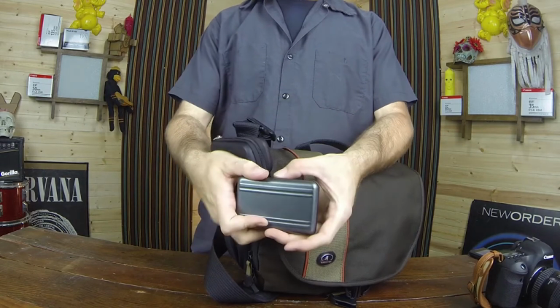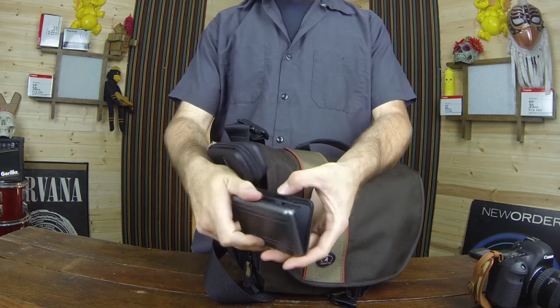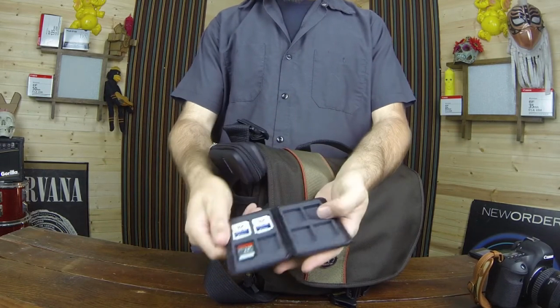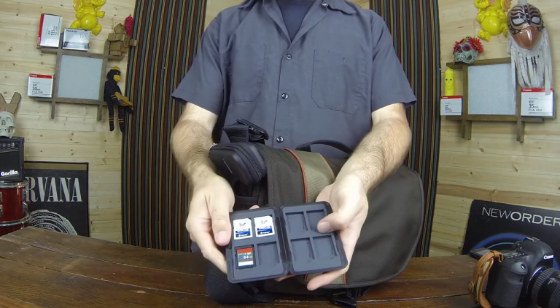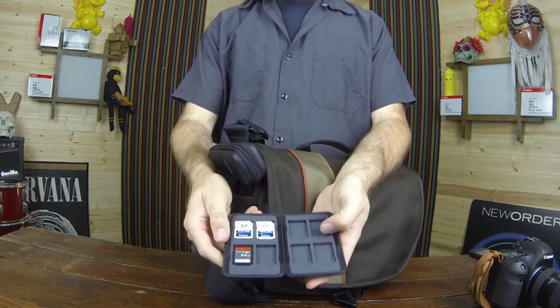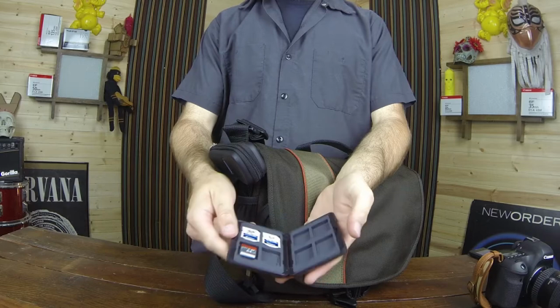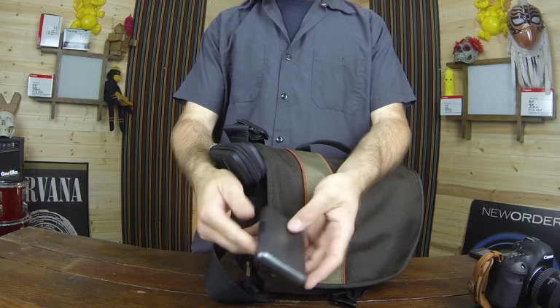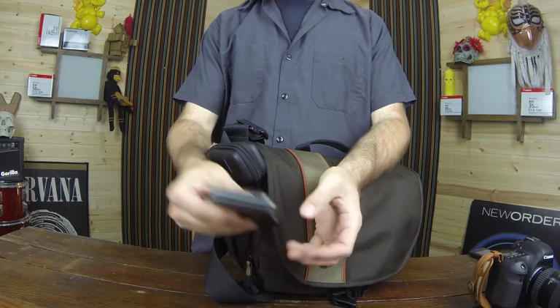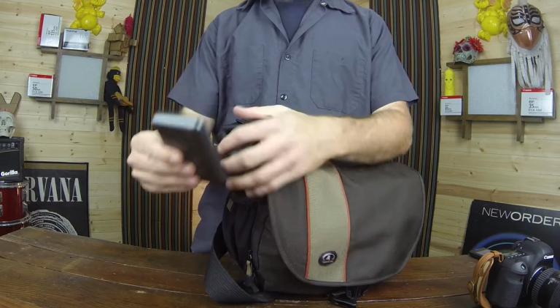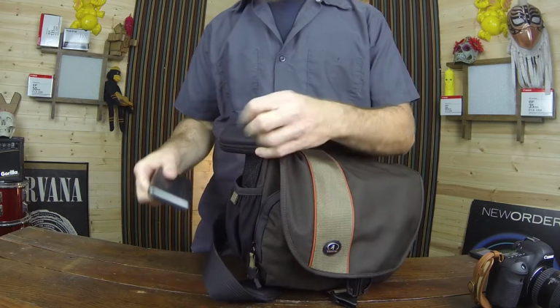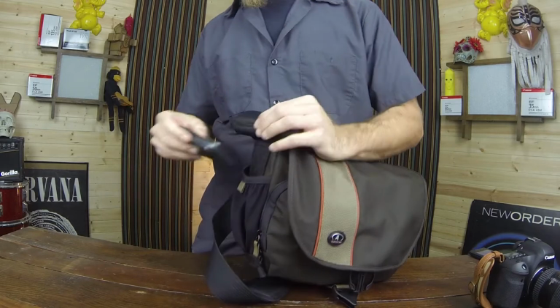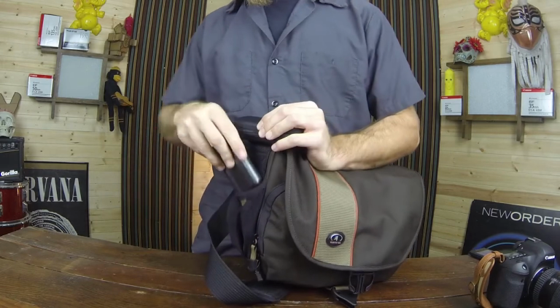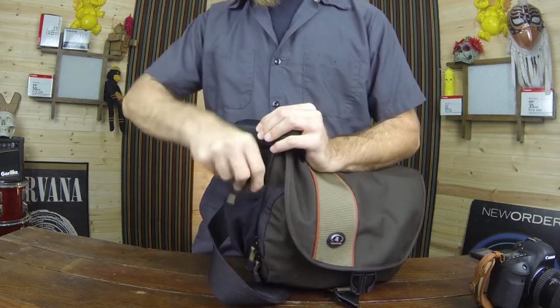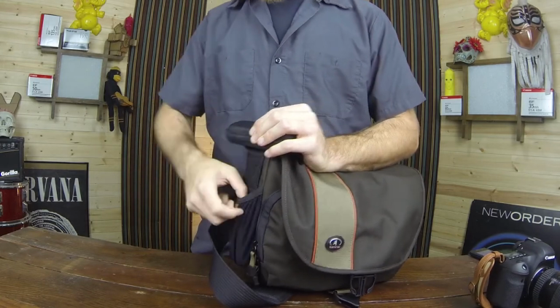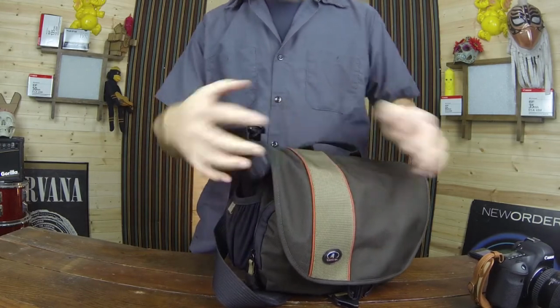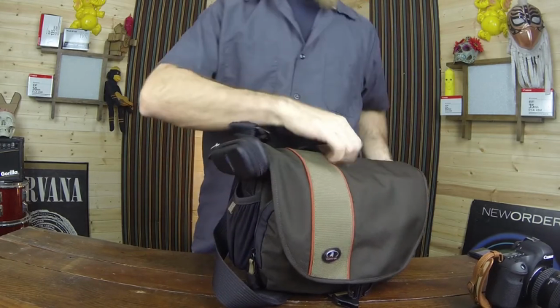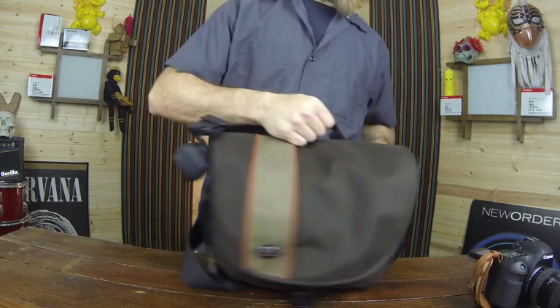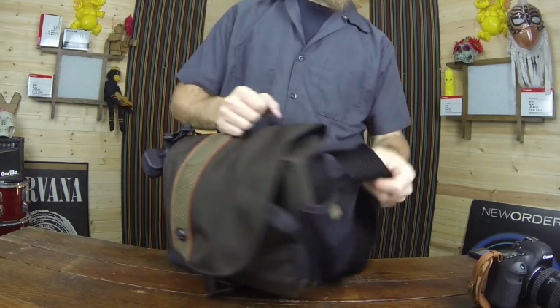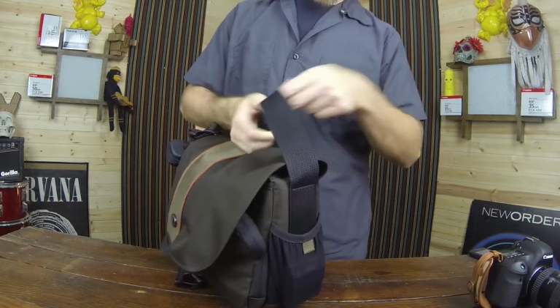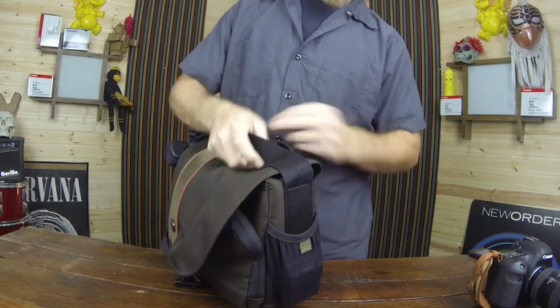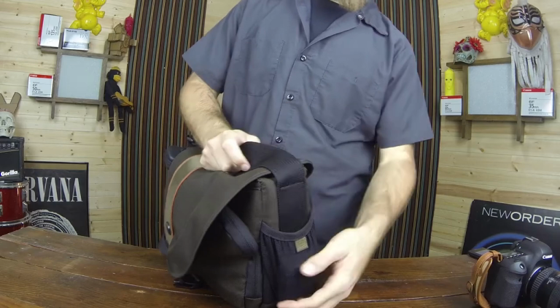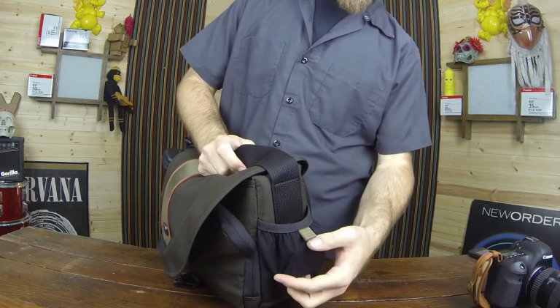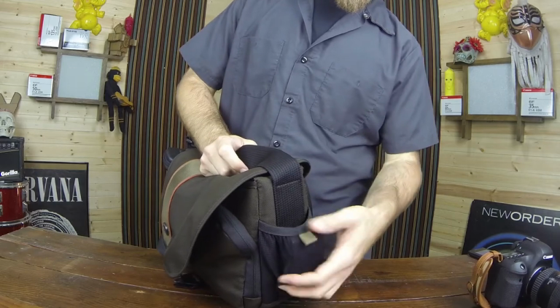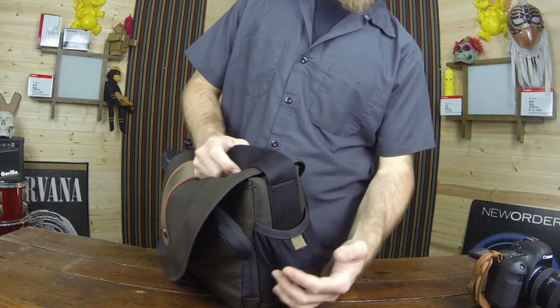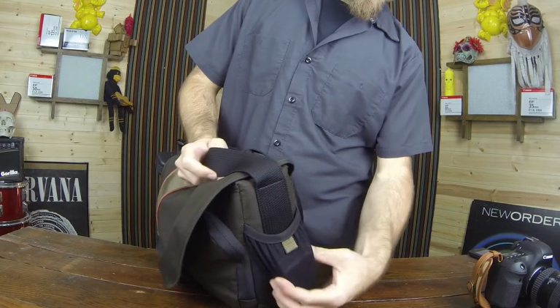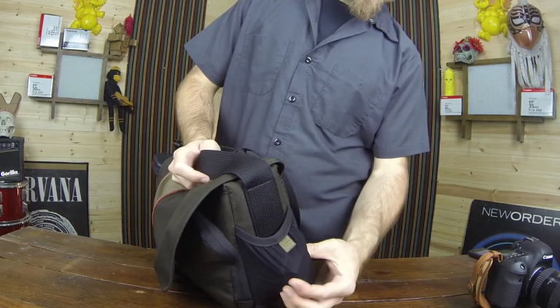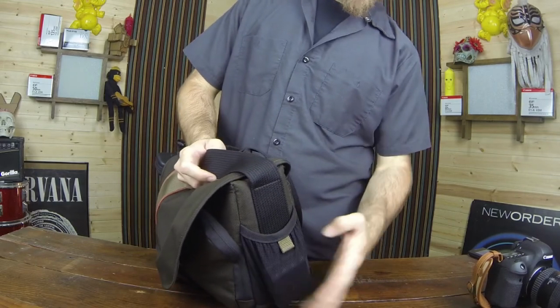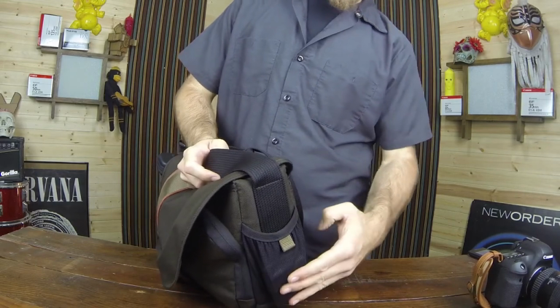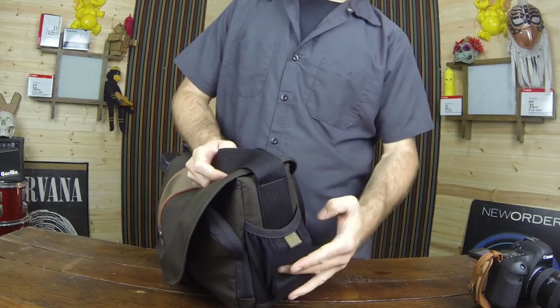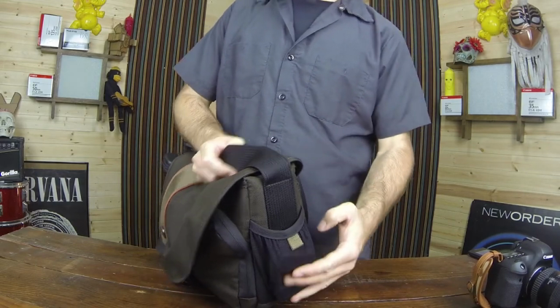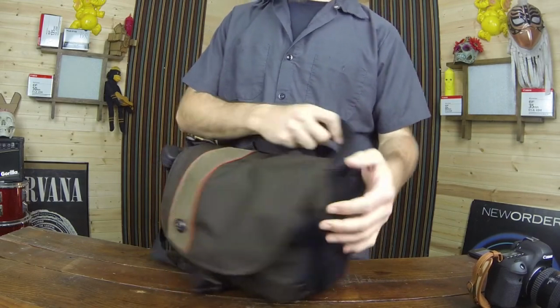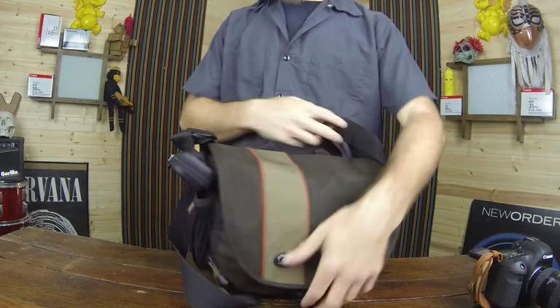These little mesh bags on the side aren't too bad. I've got the camera memory cards in a little case on one side, and on the other side I've got a couple of extra batteries shoved in there.